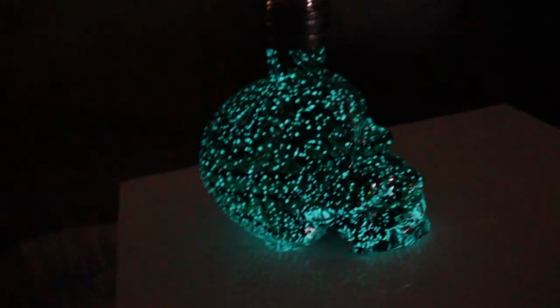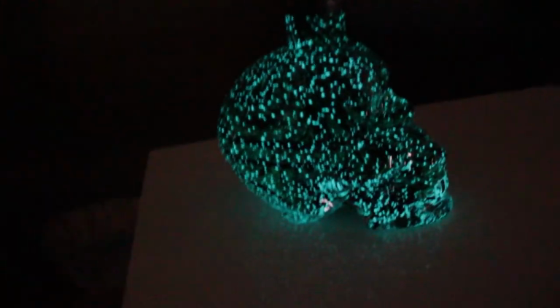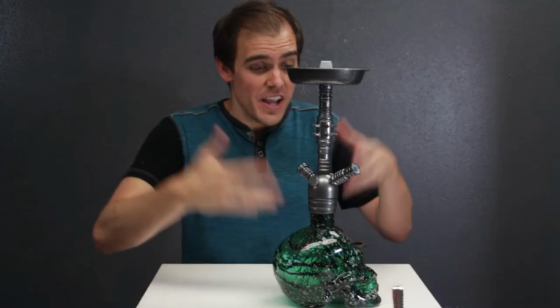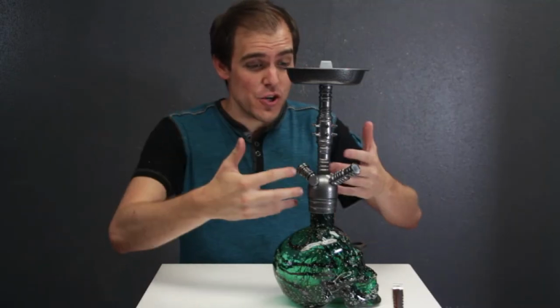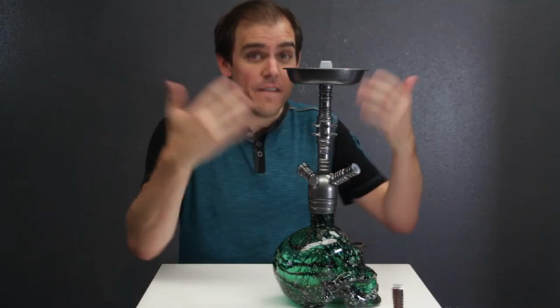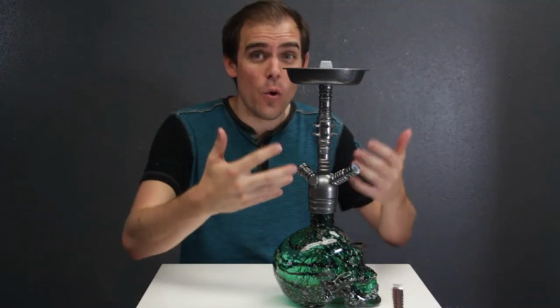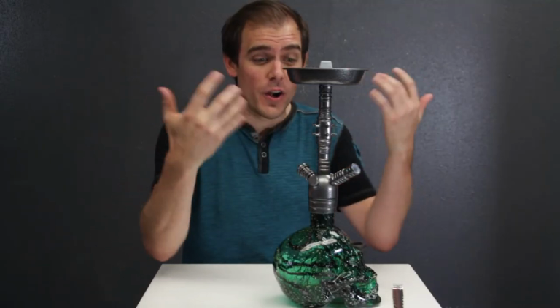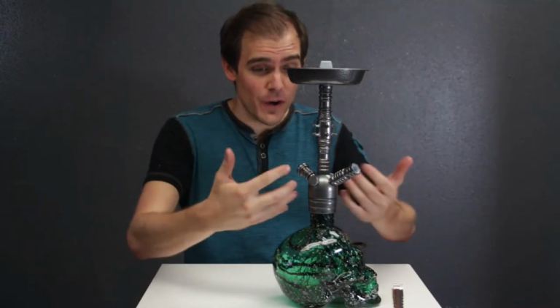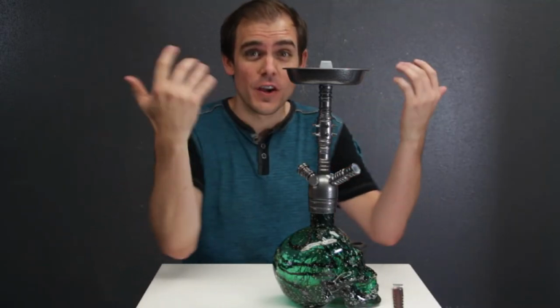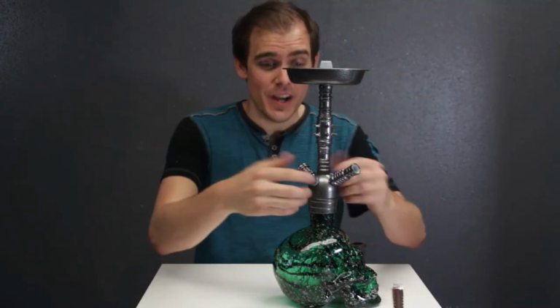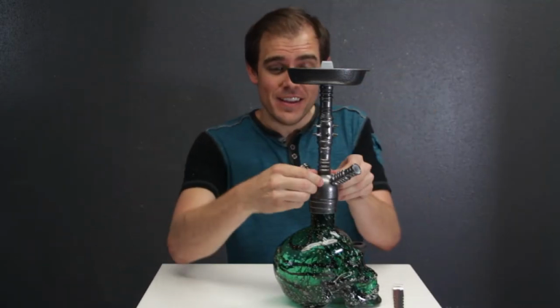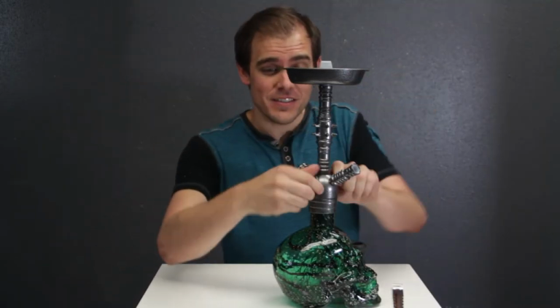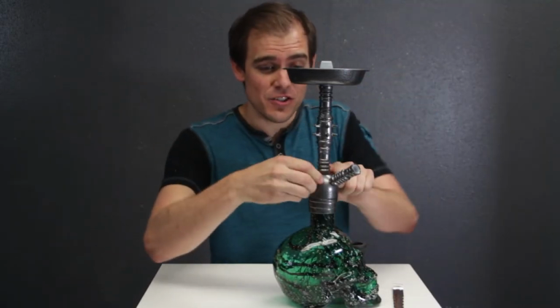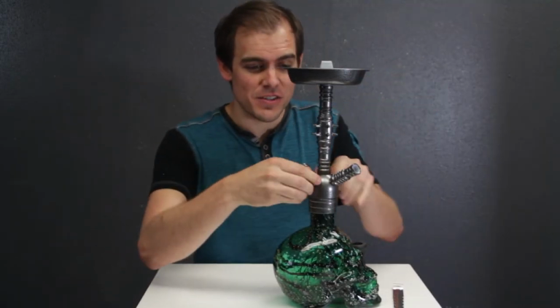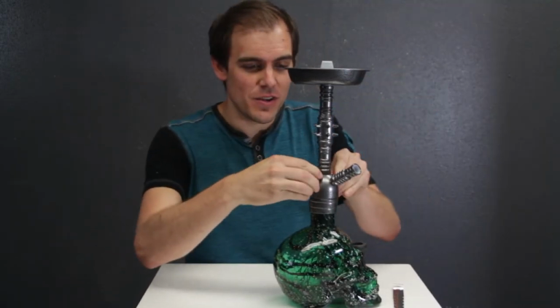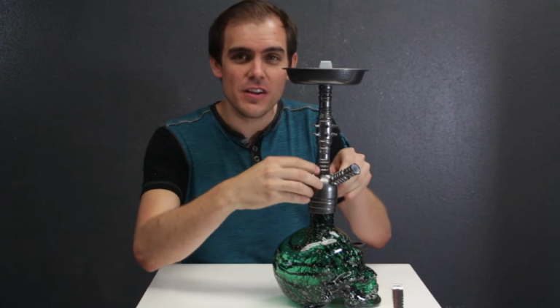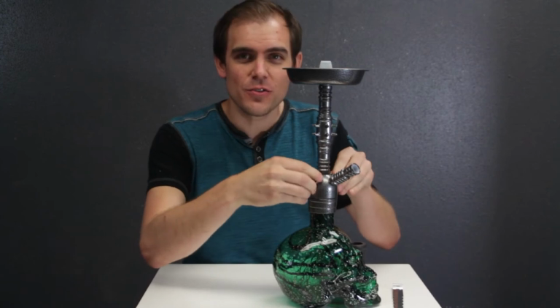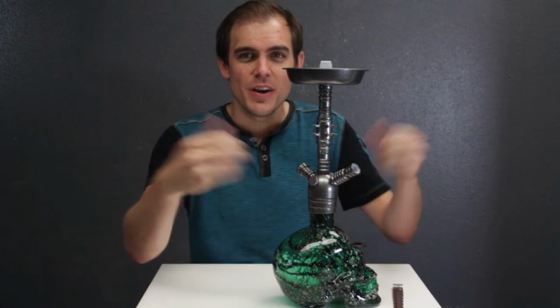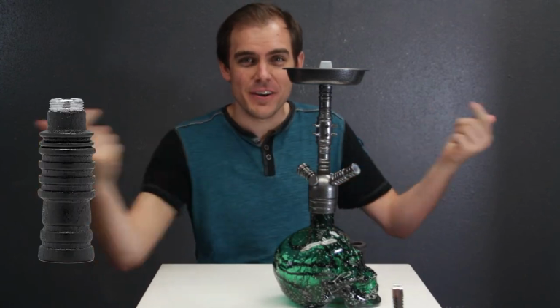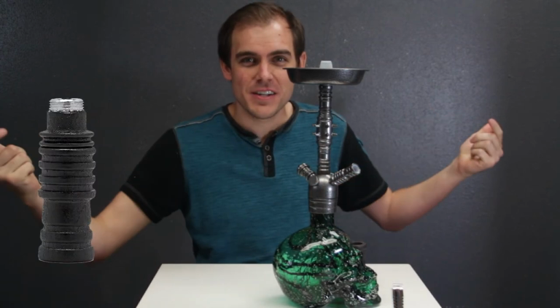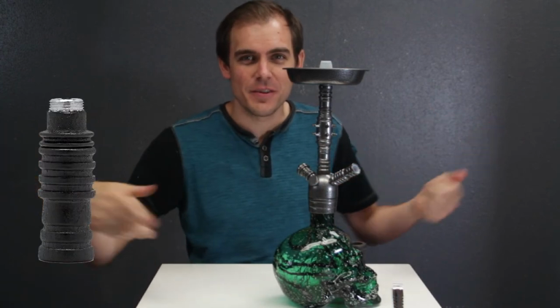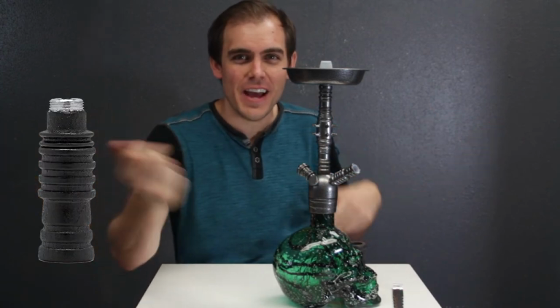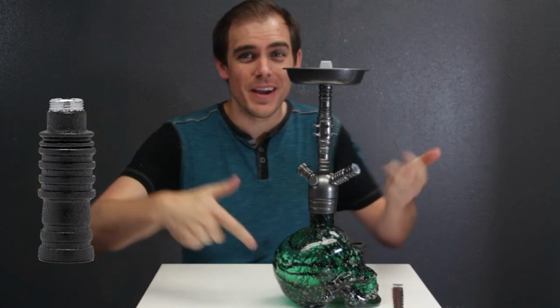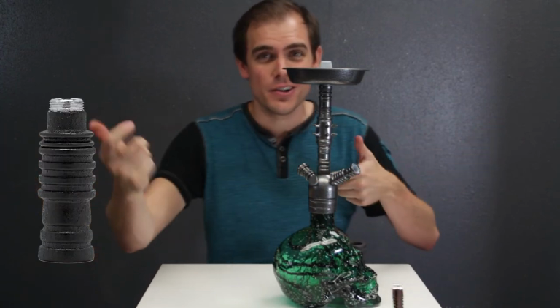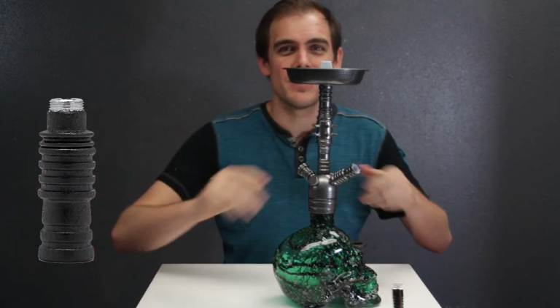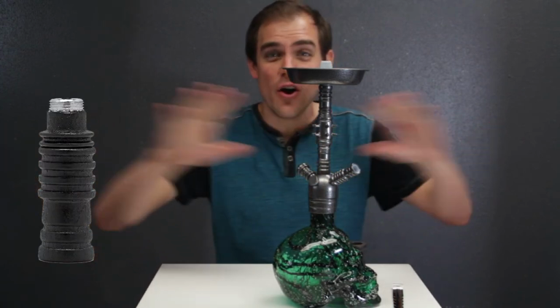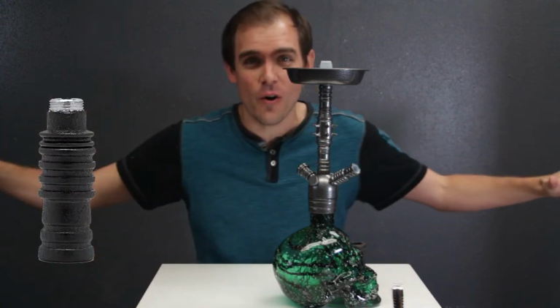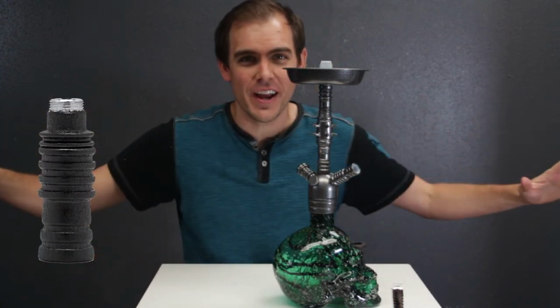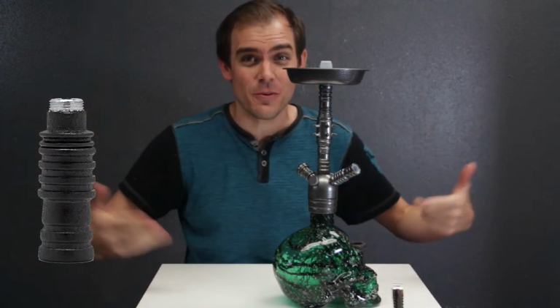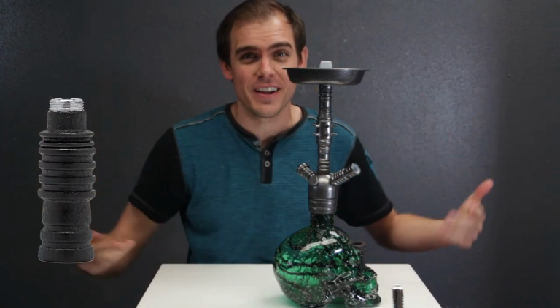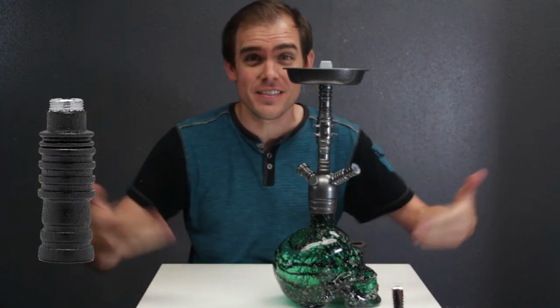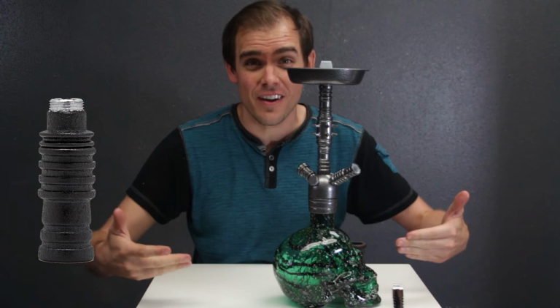You can also make this into a four-hose hookah. It has these little chambers that you can unscrew, add hose adapters, add some extra hoses, and the whole gang is rocking the Skull.